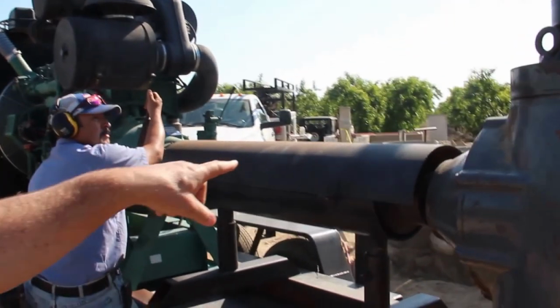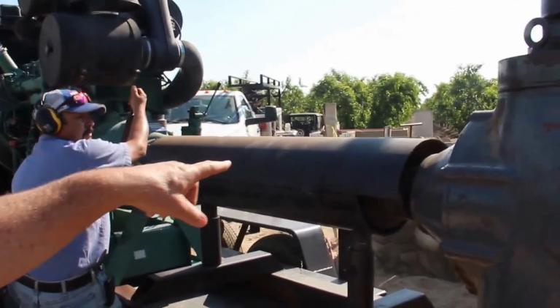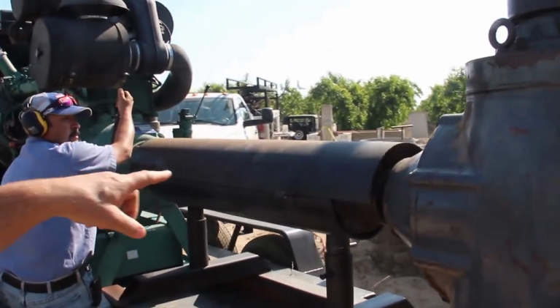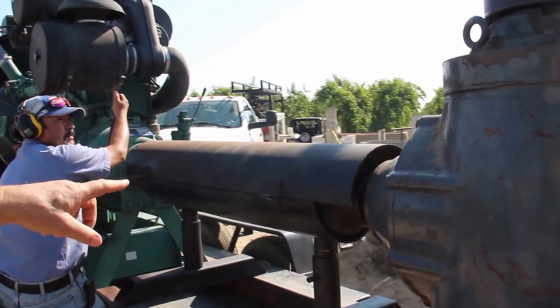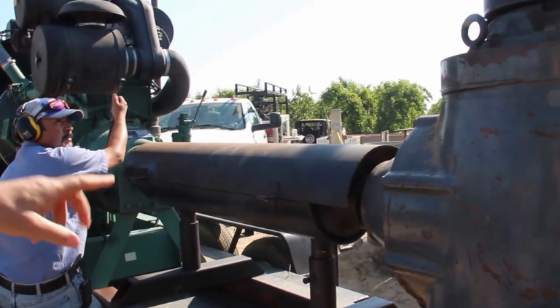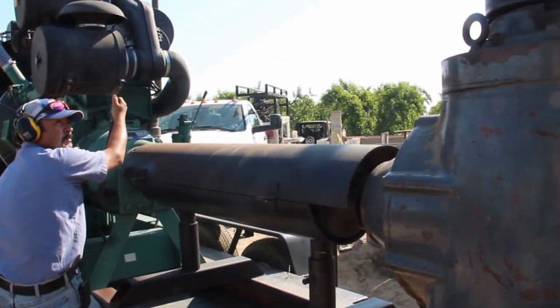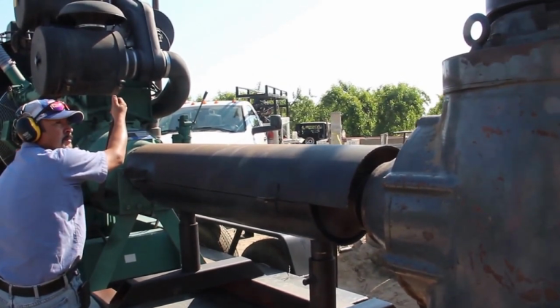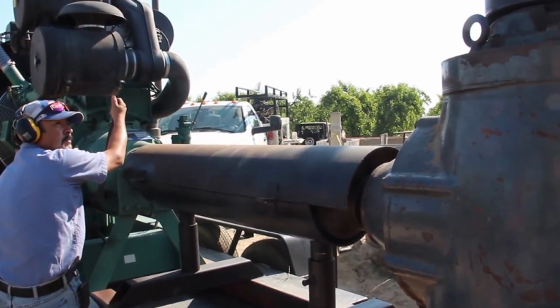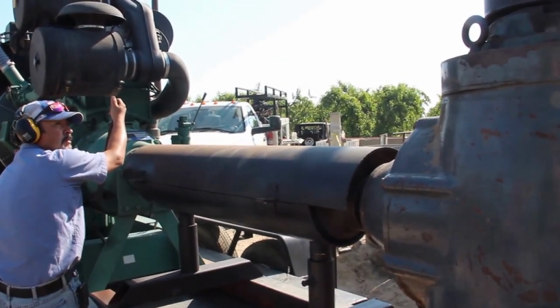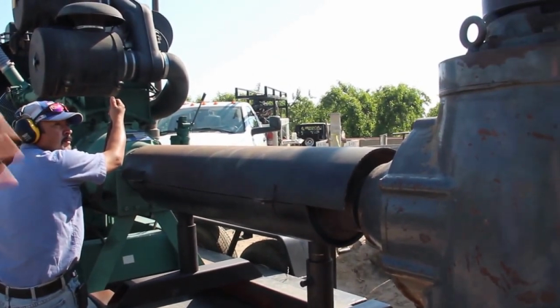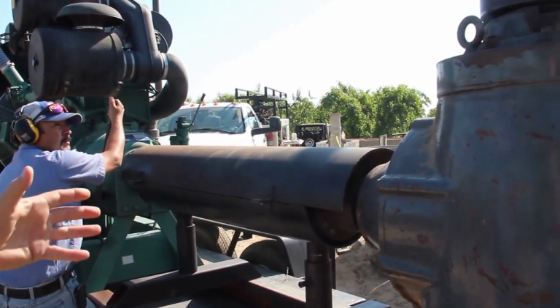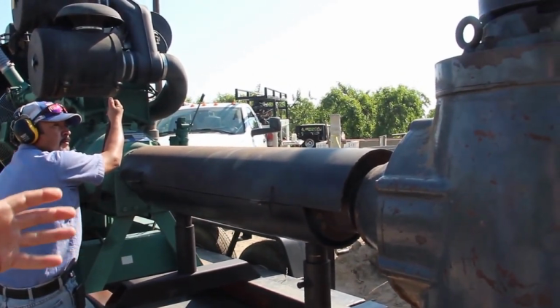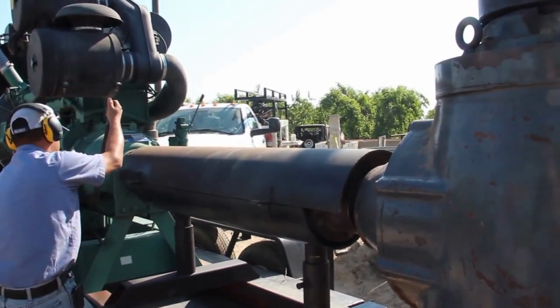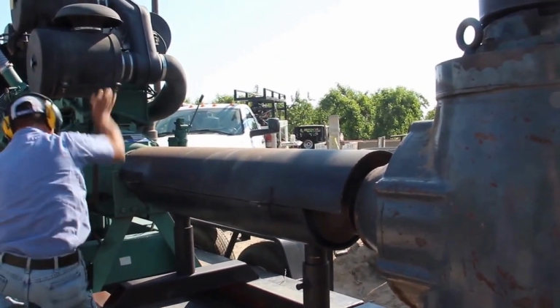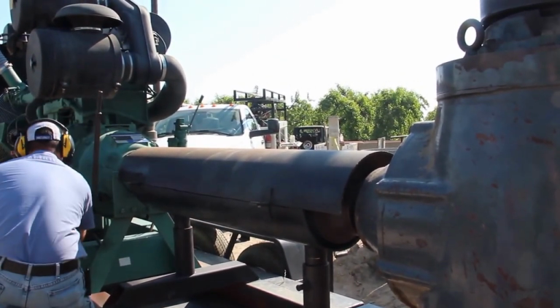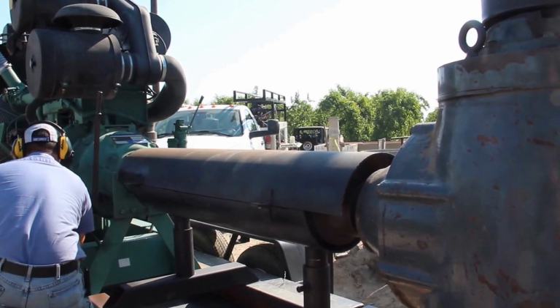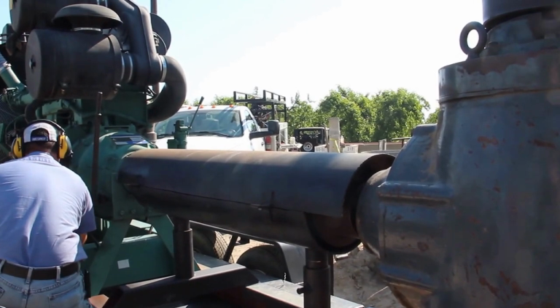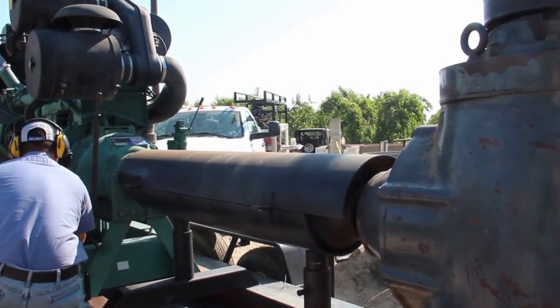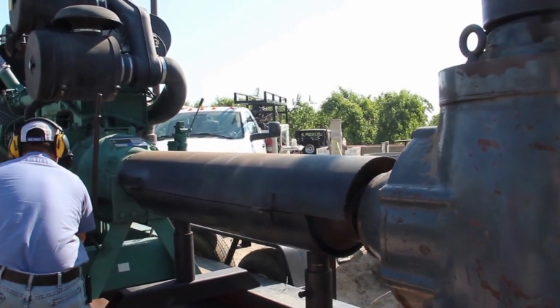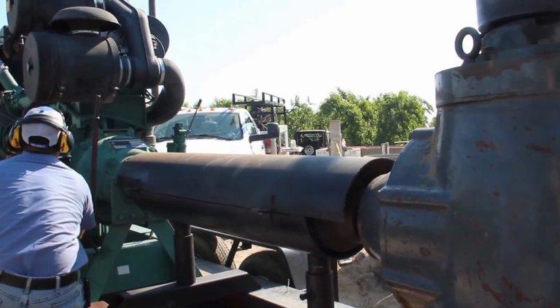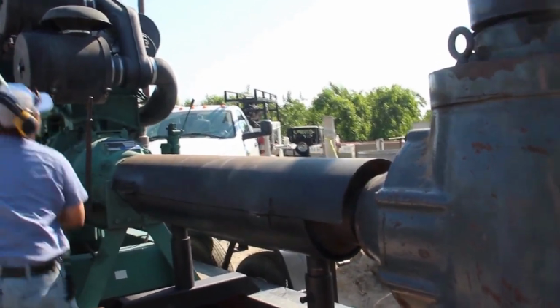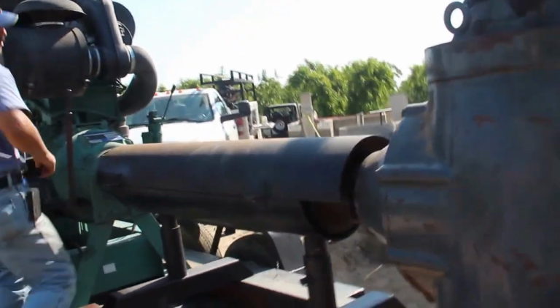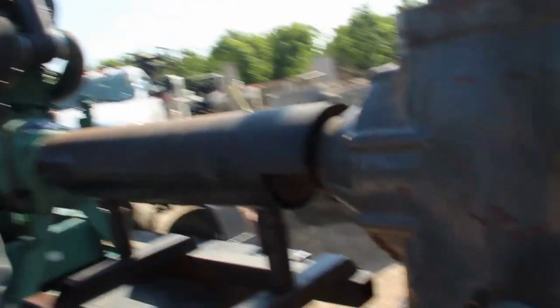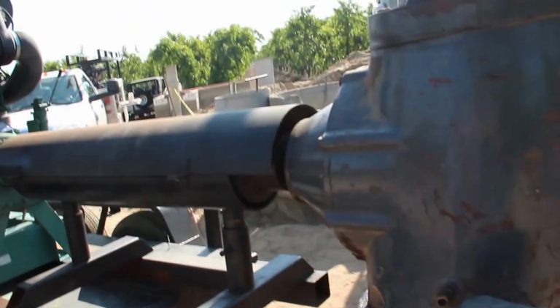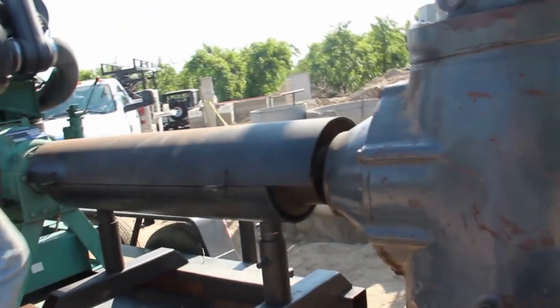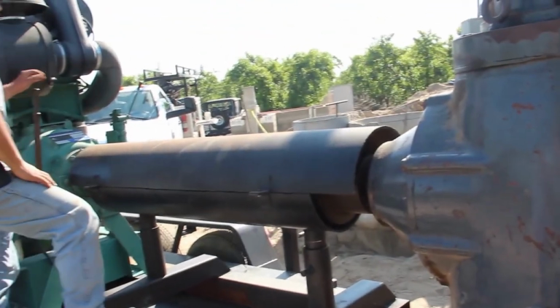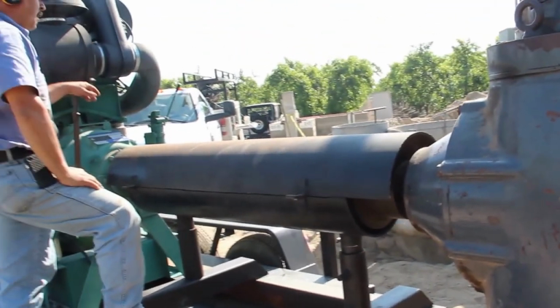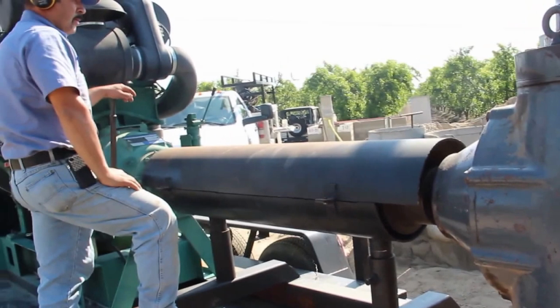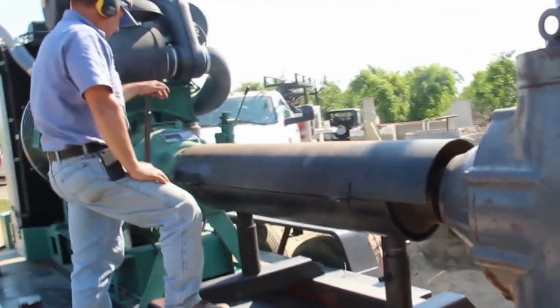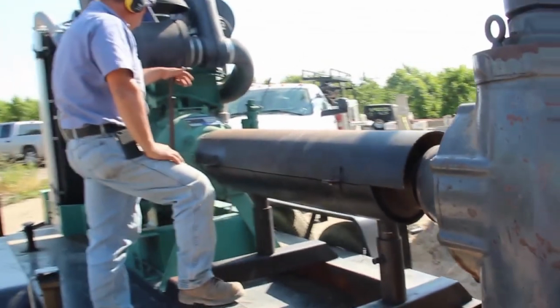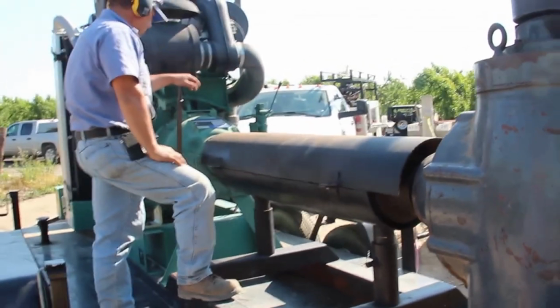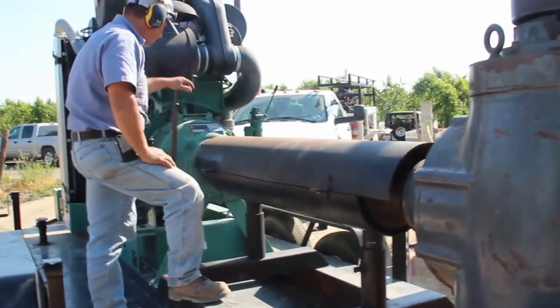We've got time clocks to start these pumps and stop these pumps. Then it's on auto — it's automatic. I'm not manually doing it.